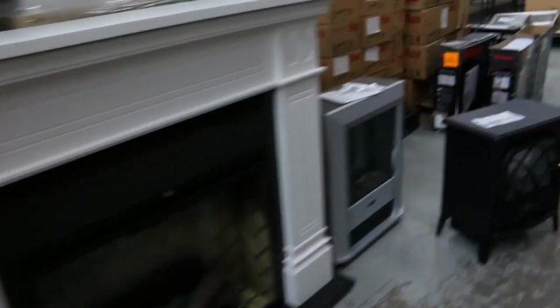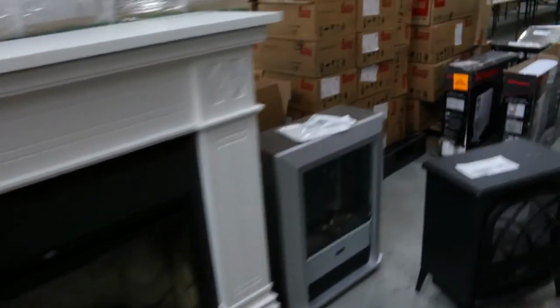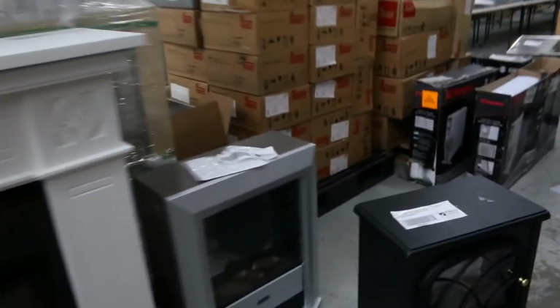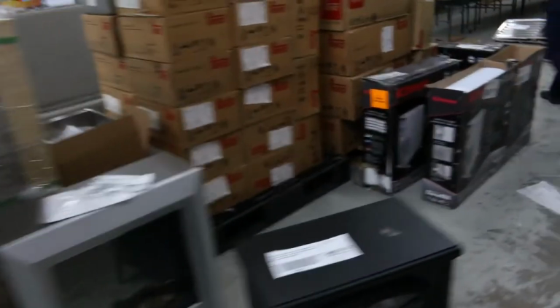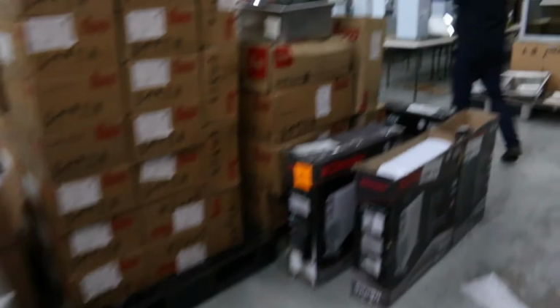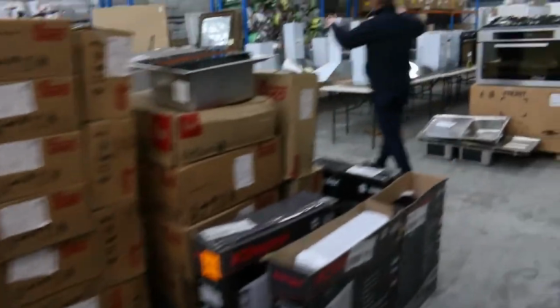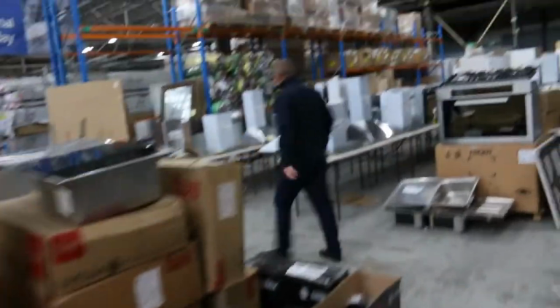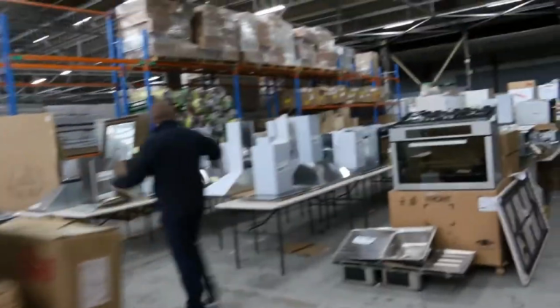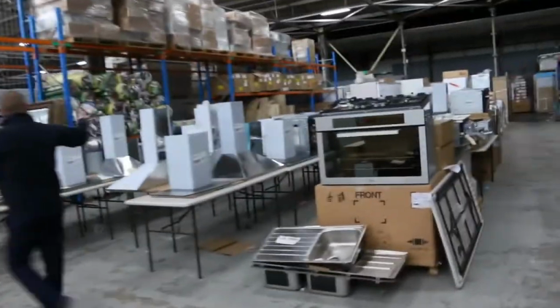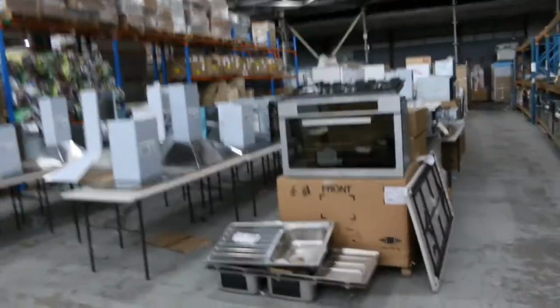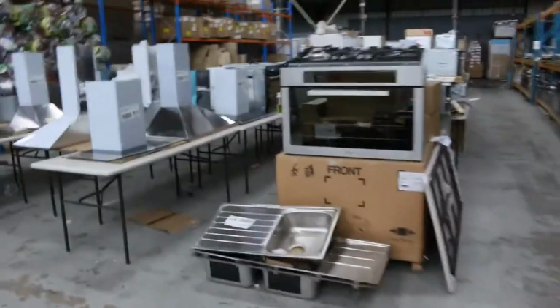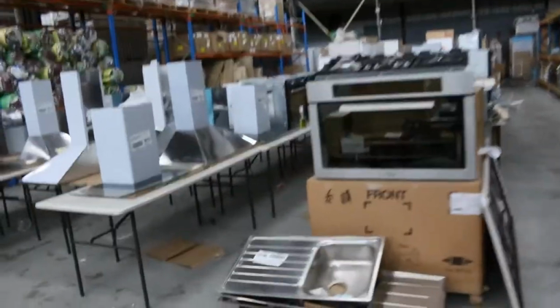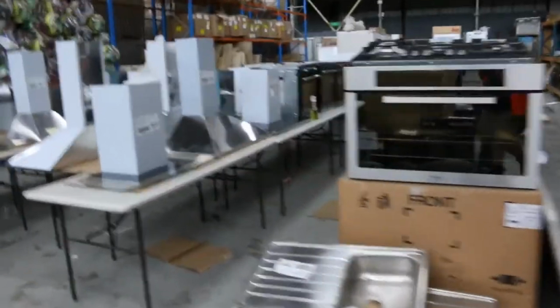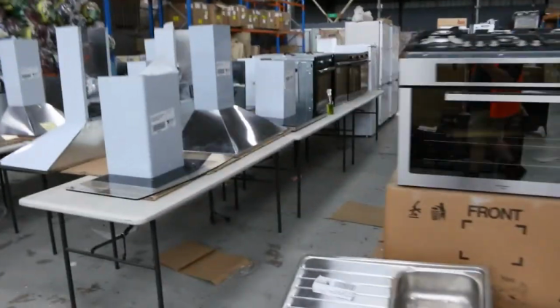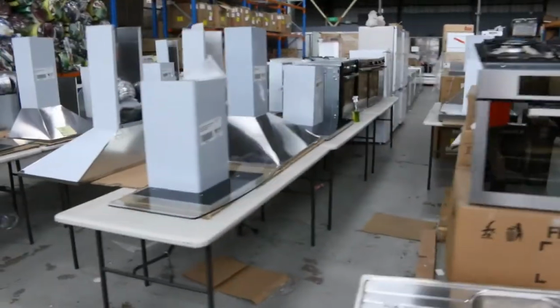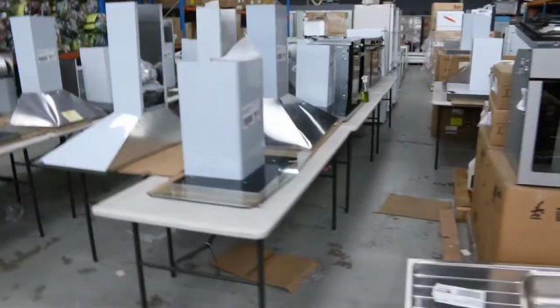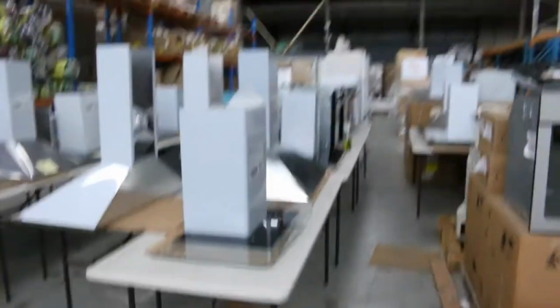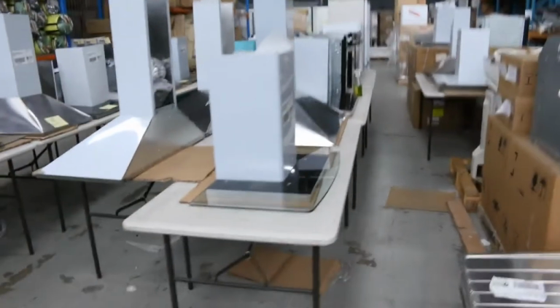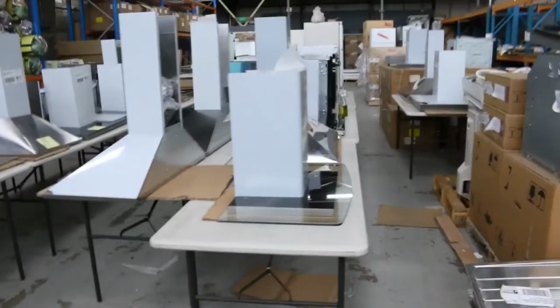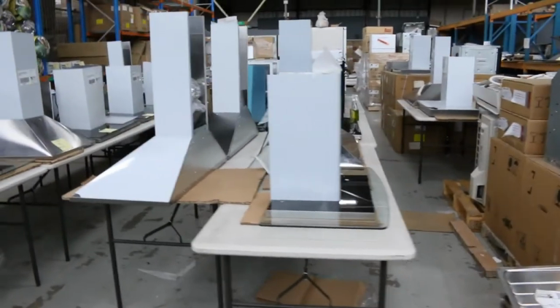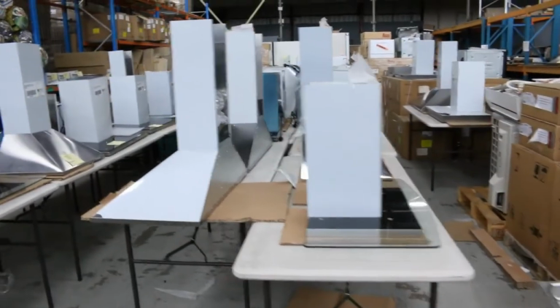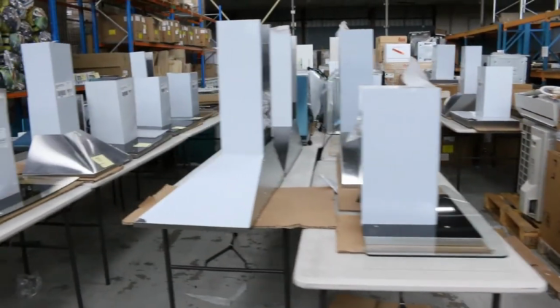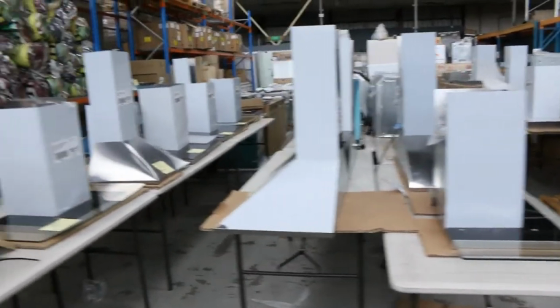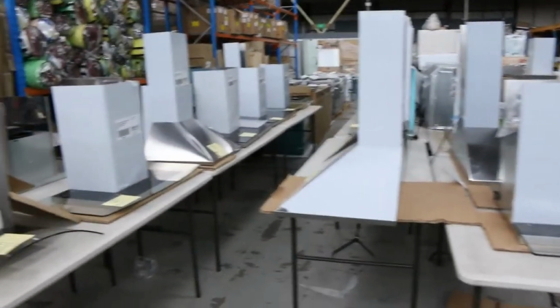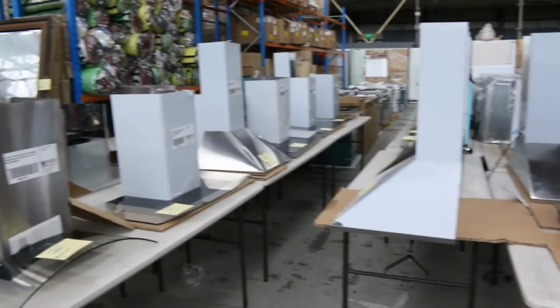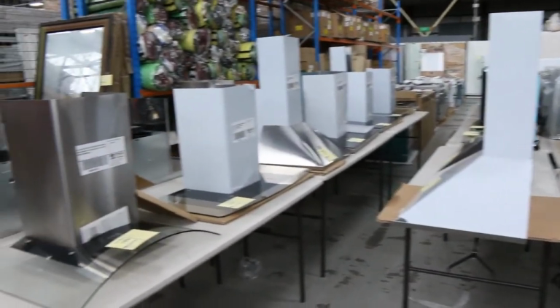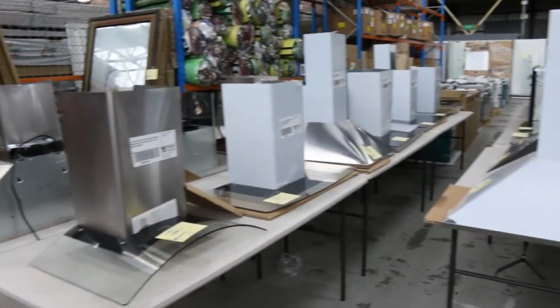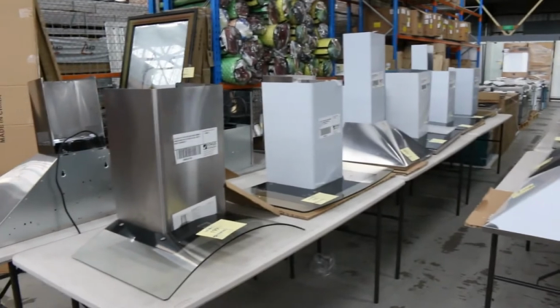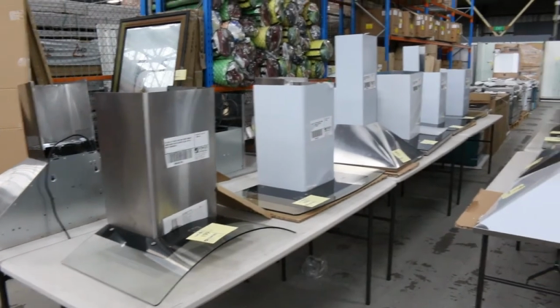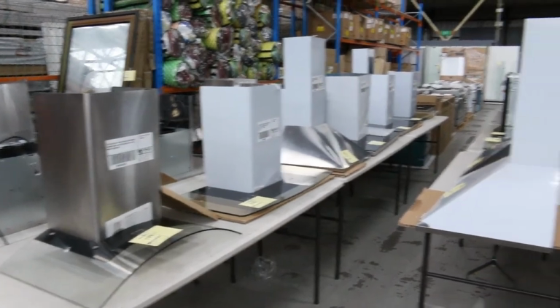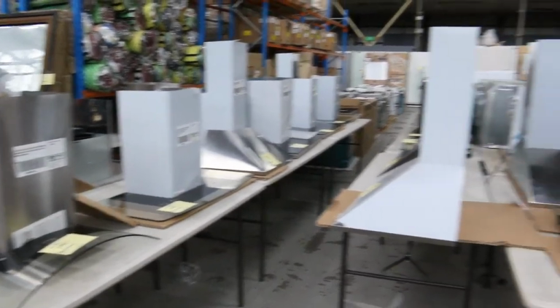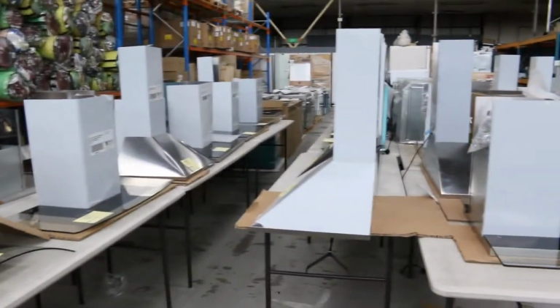If you have a look through here, we've got a heap of range hoods — mostly canopy range hoods, both glass and stainless steel and a combination of both. Probably between $50 and $150 on all of those. Really nice as well.